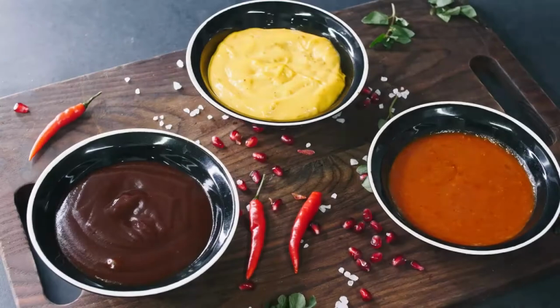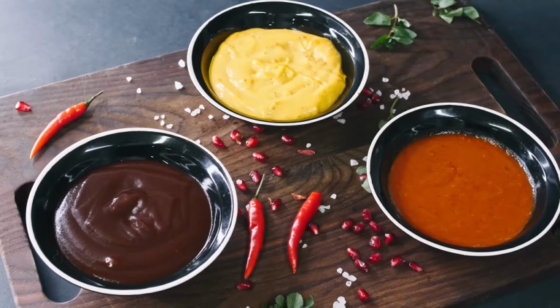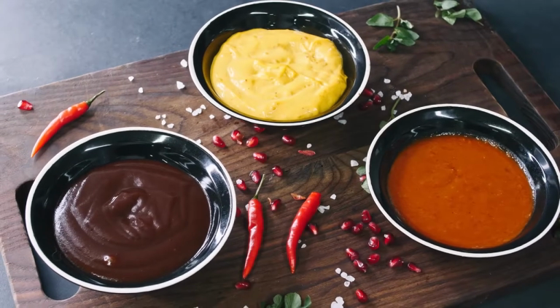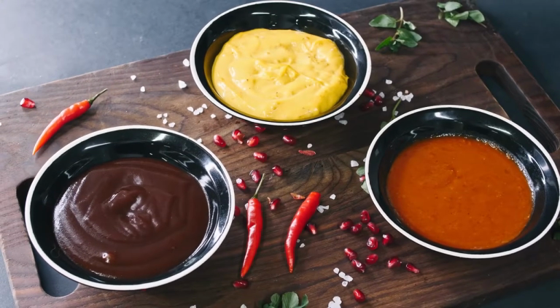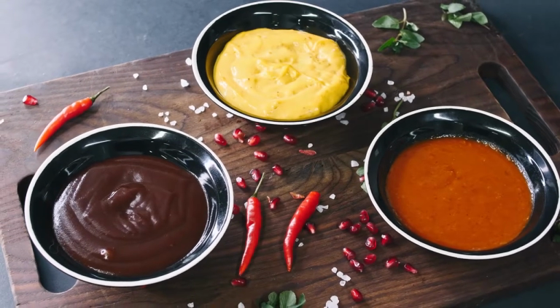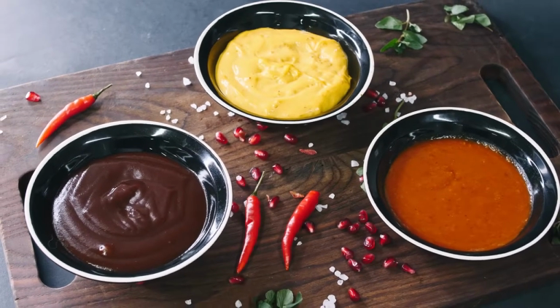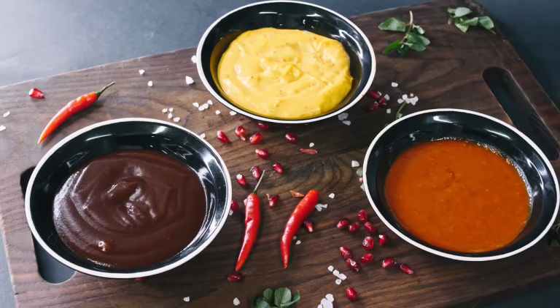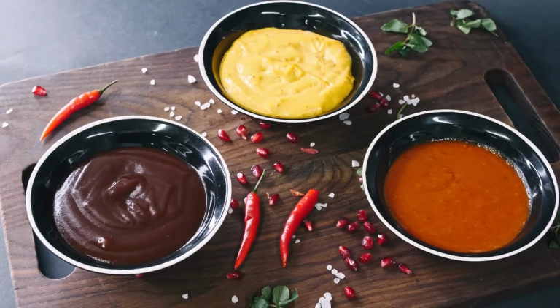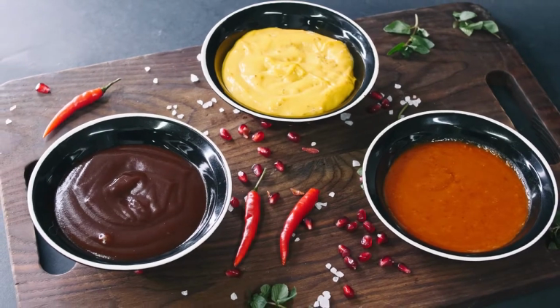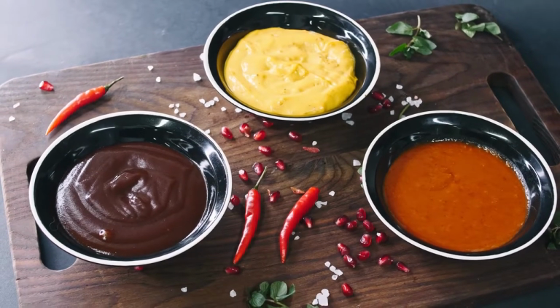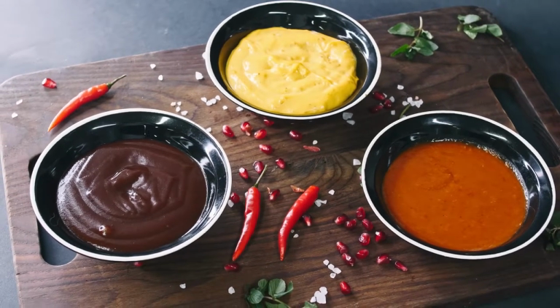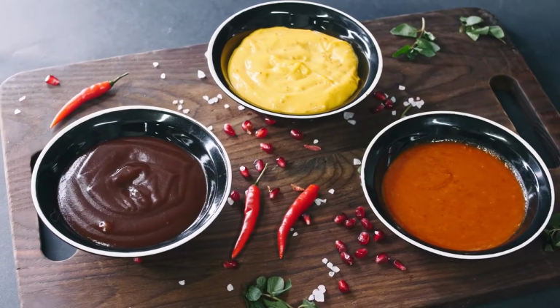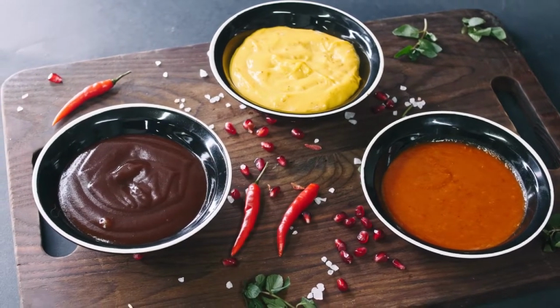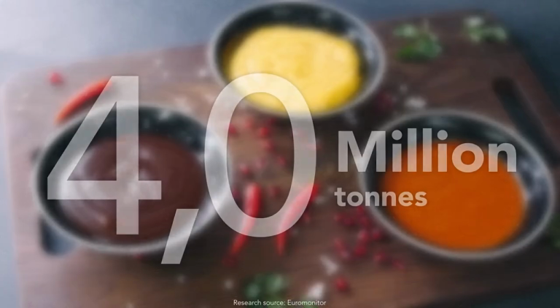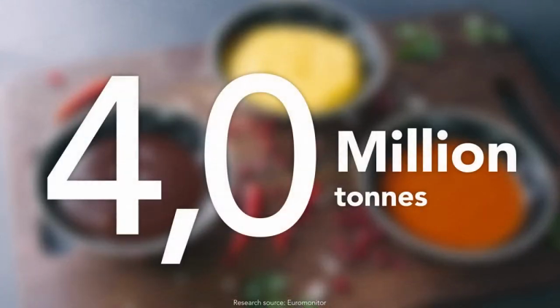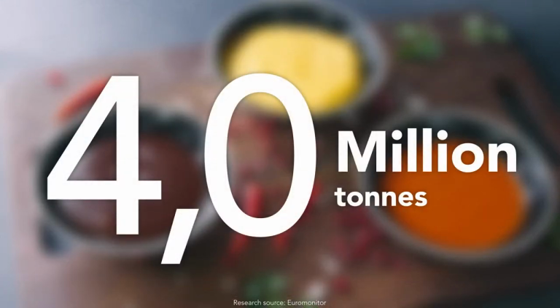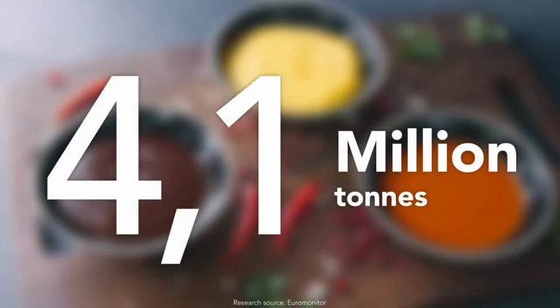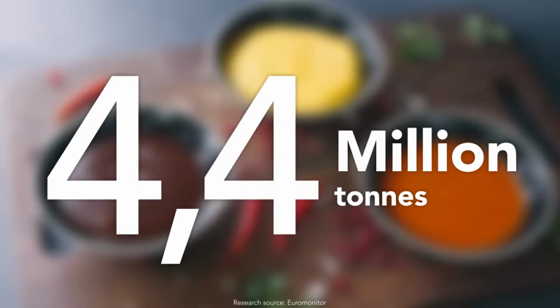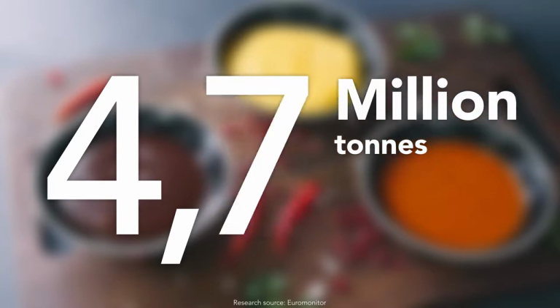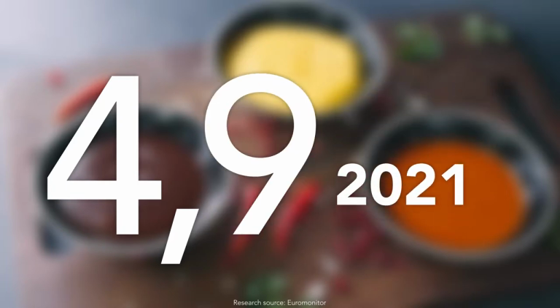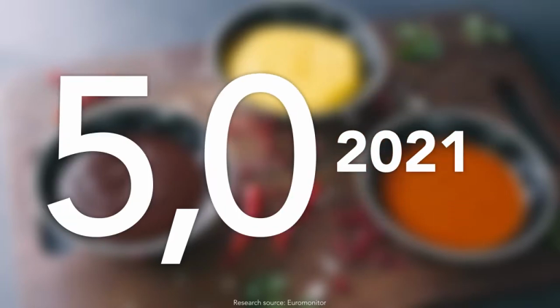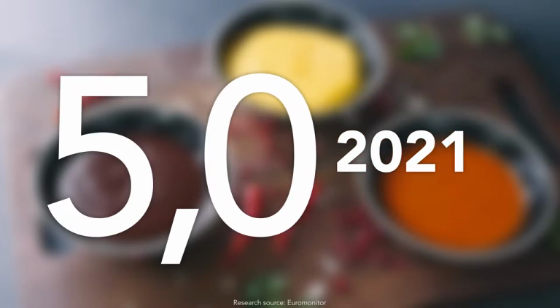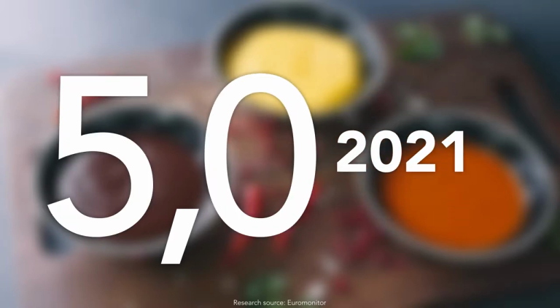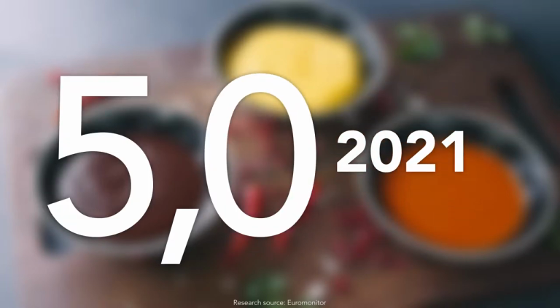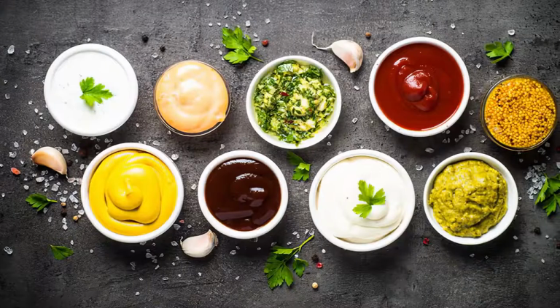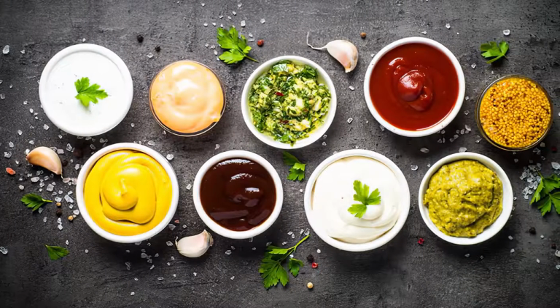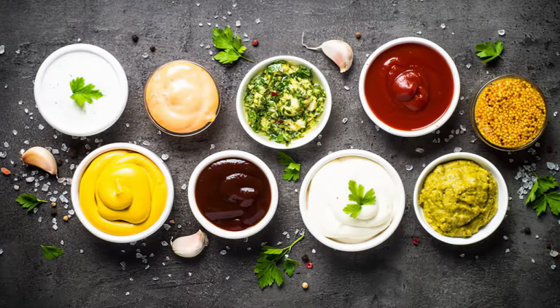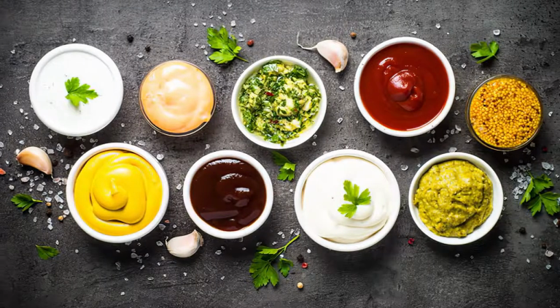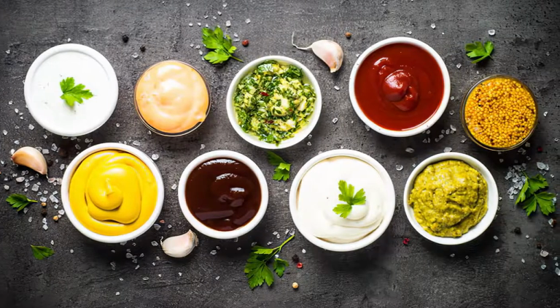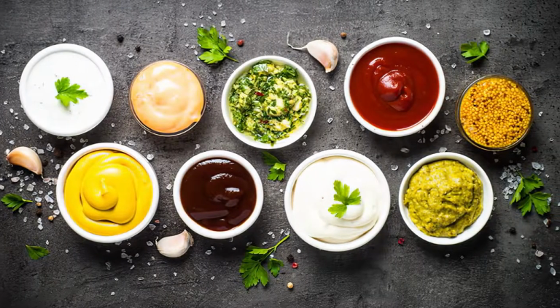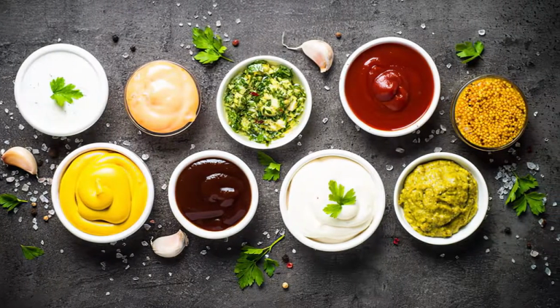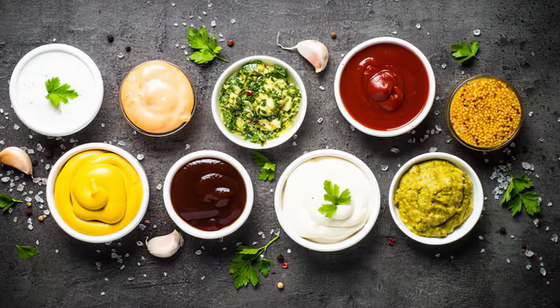Asia Pacific, one of the world's largest table sauces market, is experiencing a boom. Demand is expected to rise to 5 million tons a year by 2021. Seize this business opportunity with the right processing equipment.